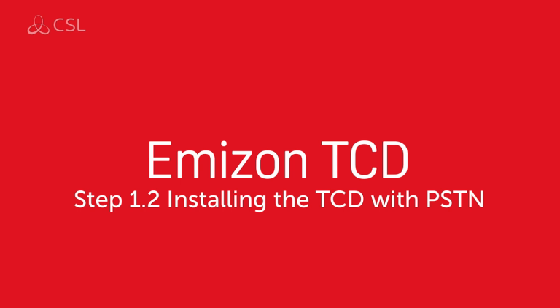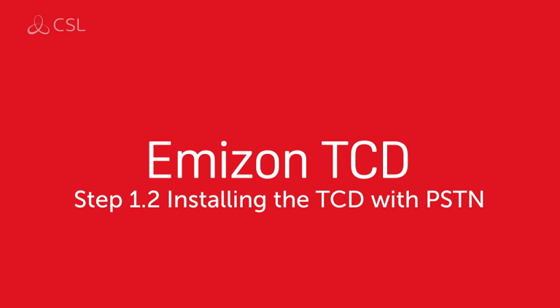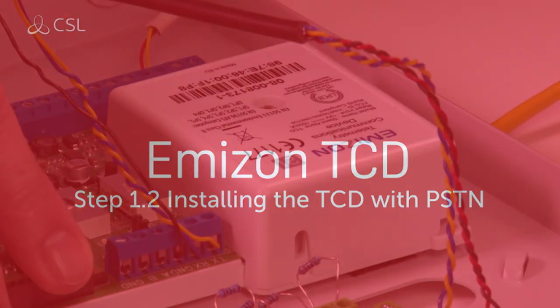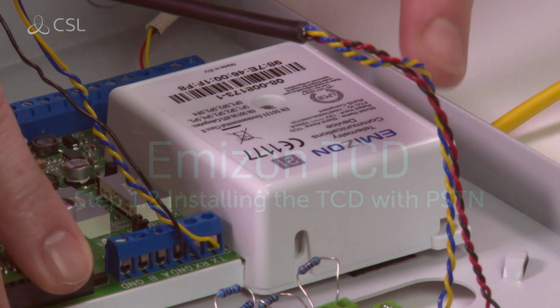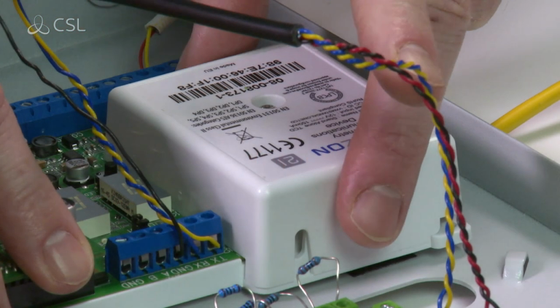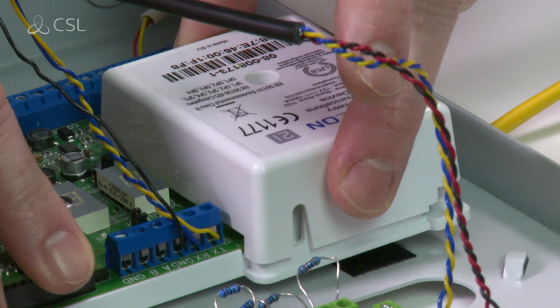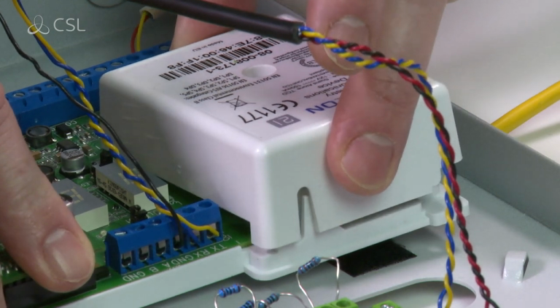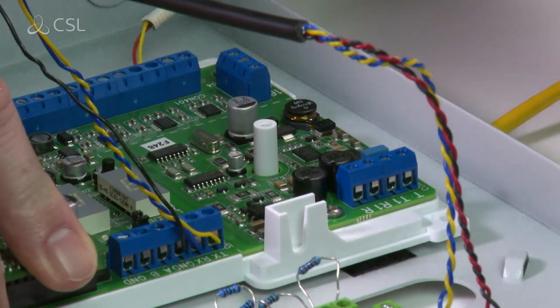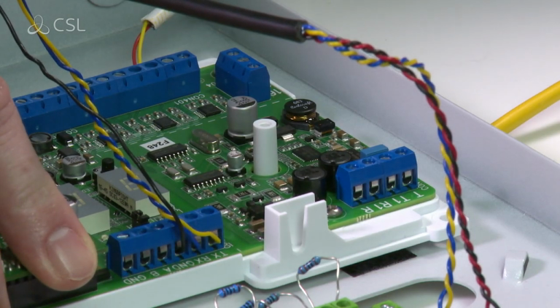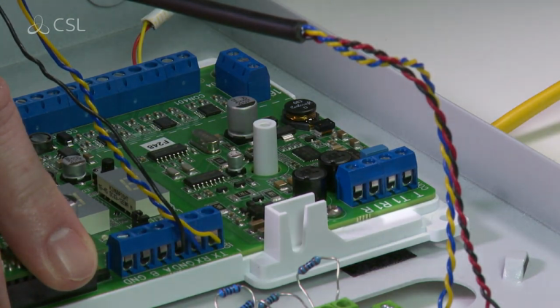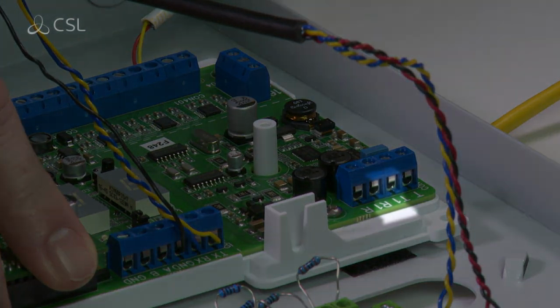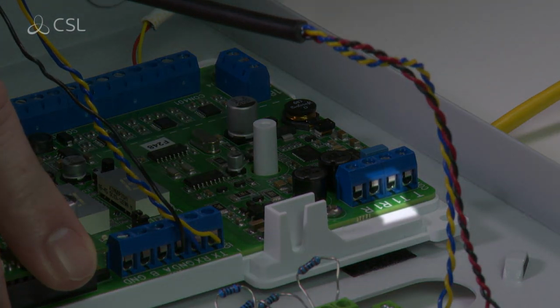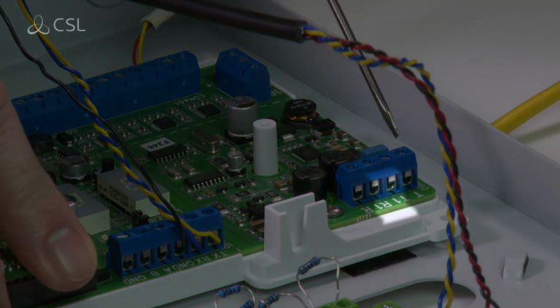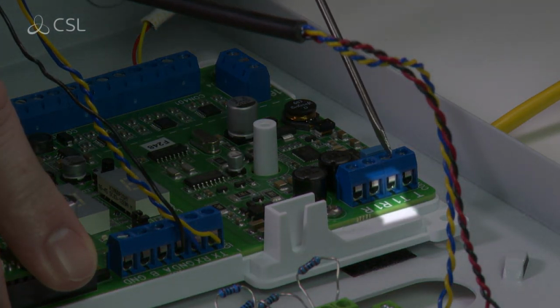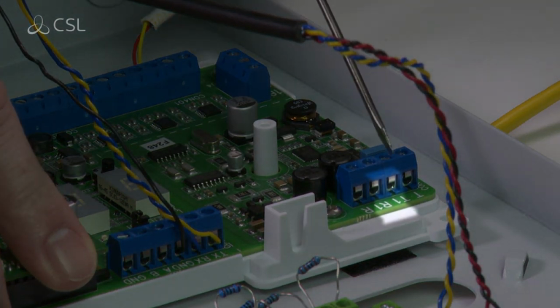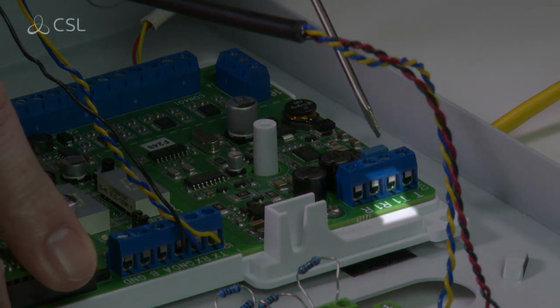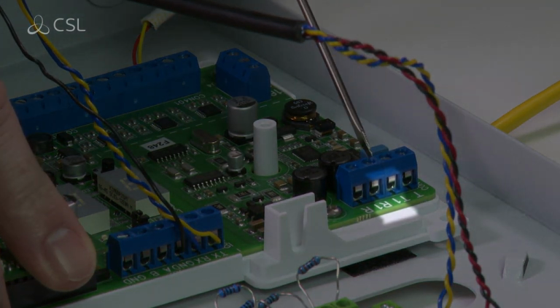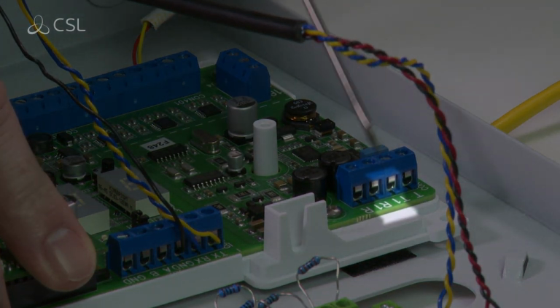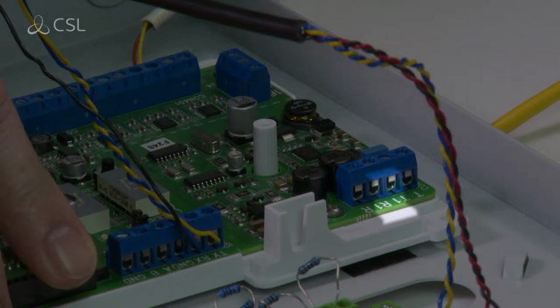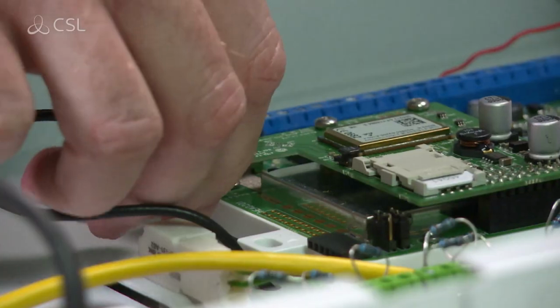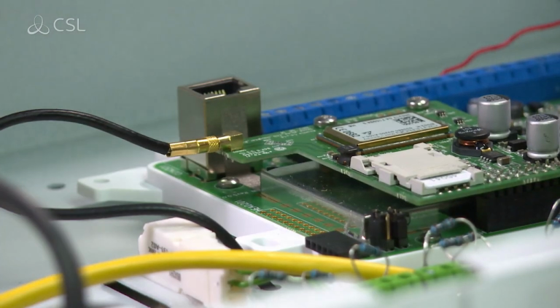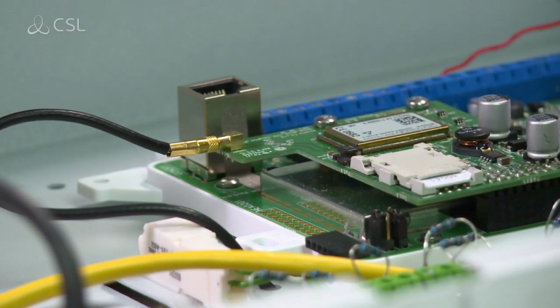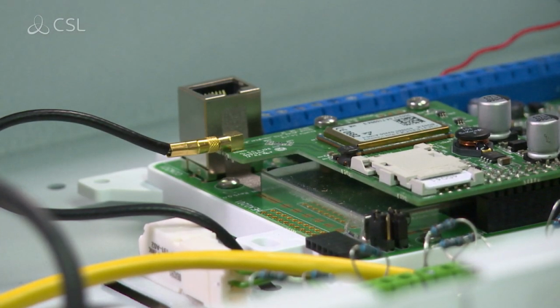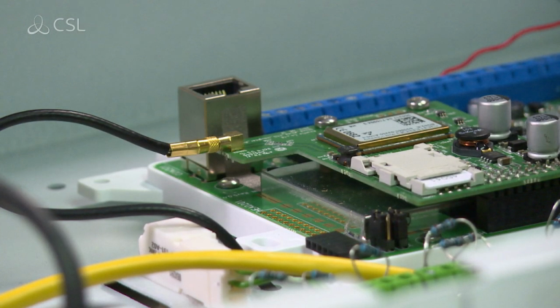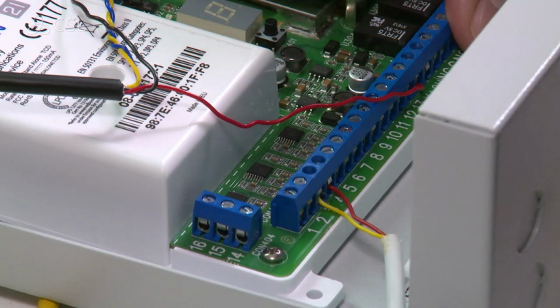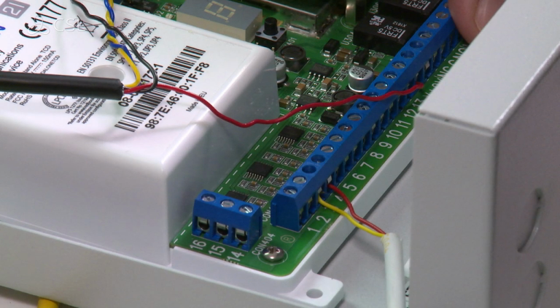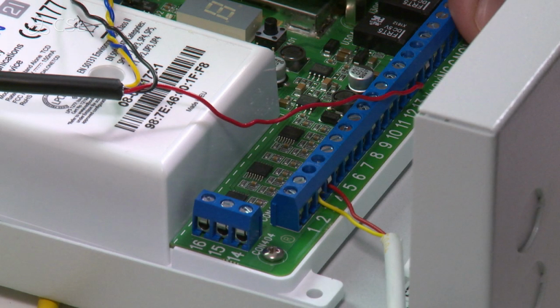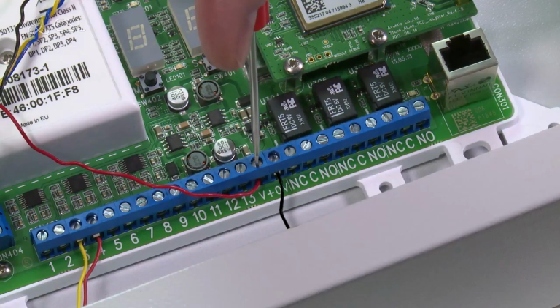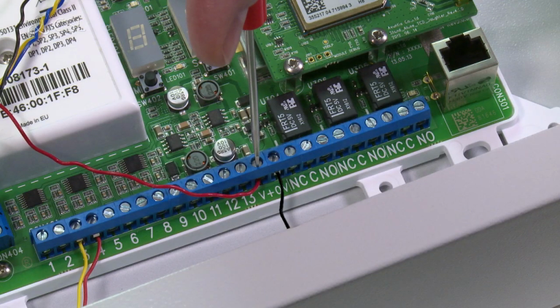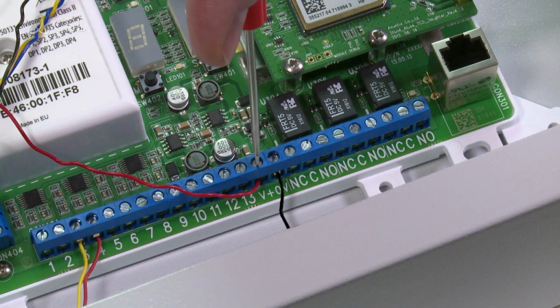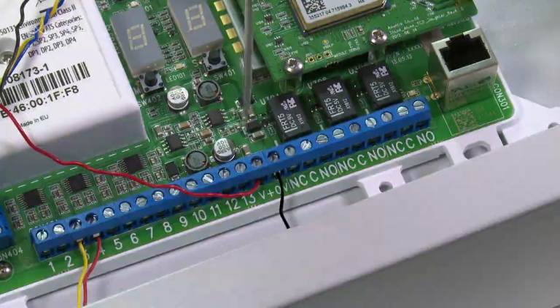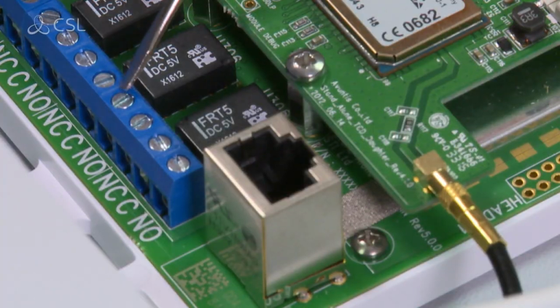Begin by unscrewing the PSTN cover and connect the T1 and R1 terminals. Then connect the antenna, inputs, power and fault relay.